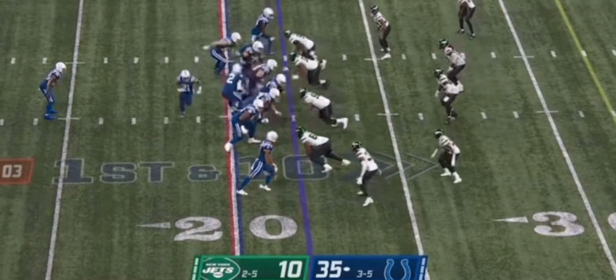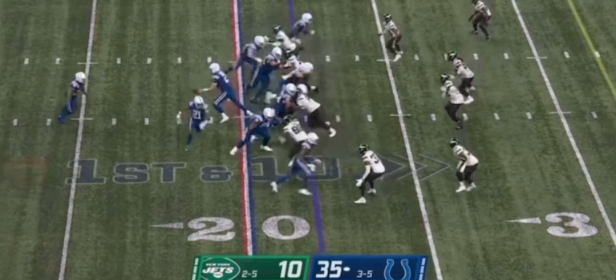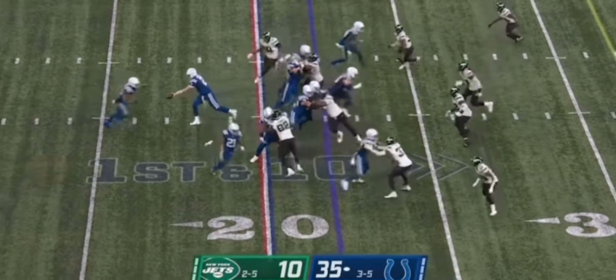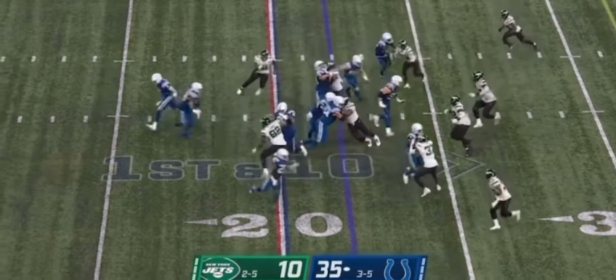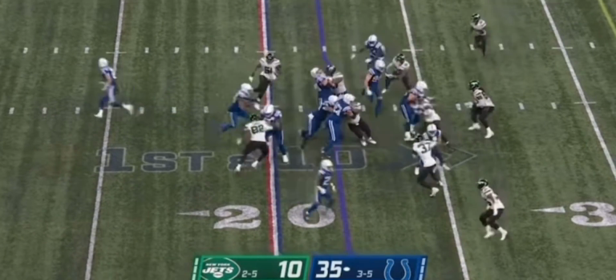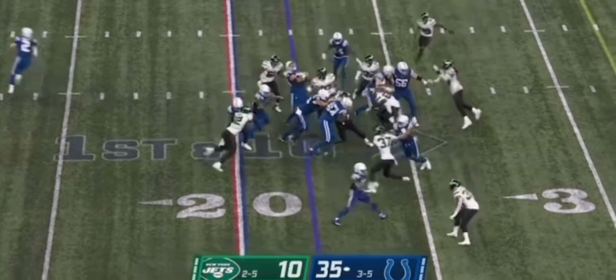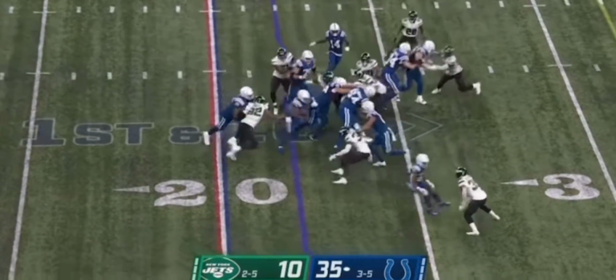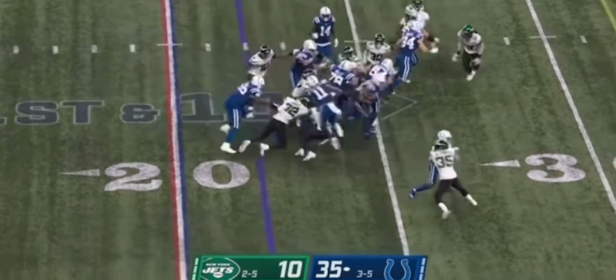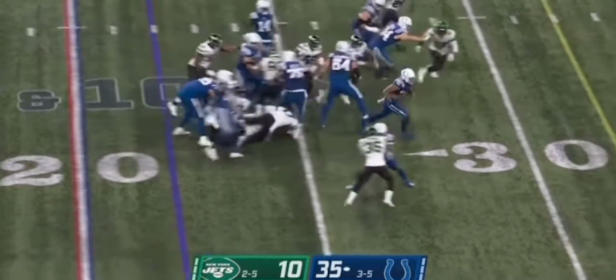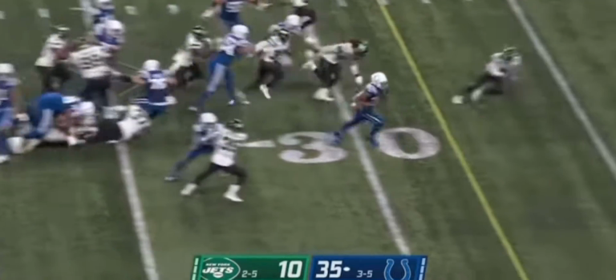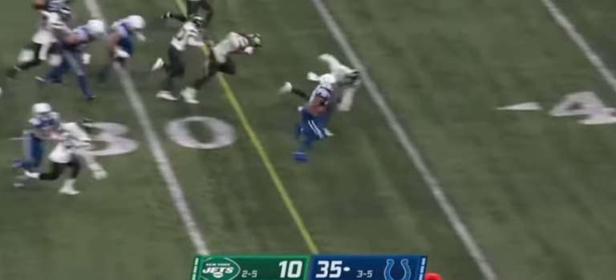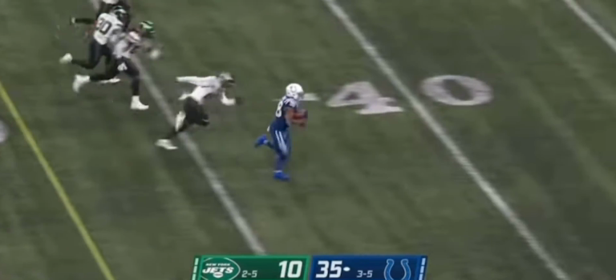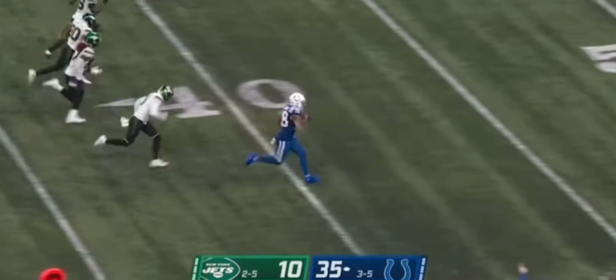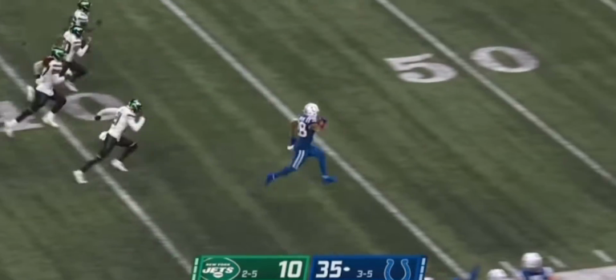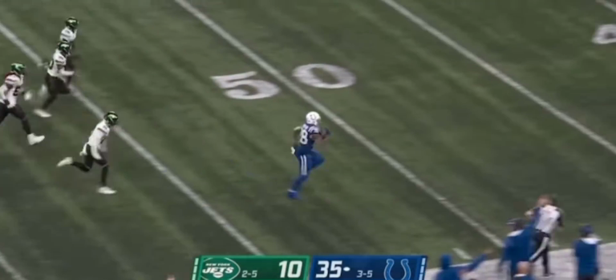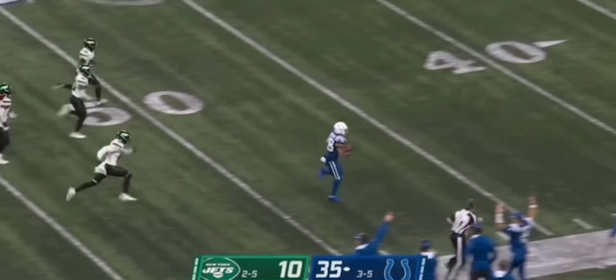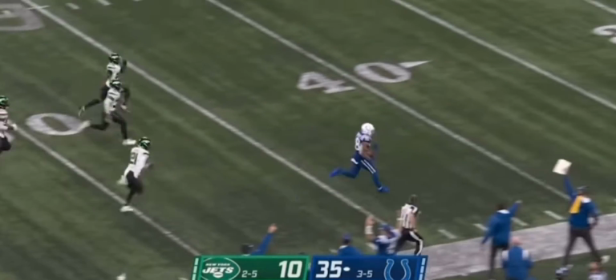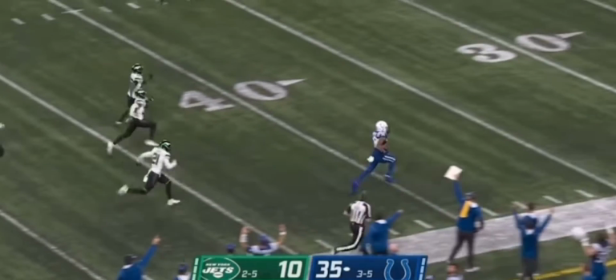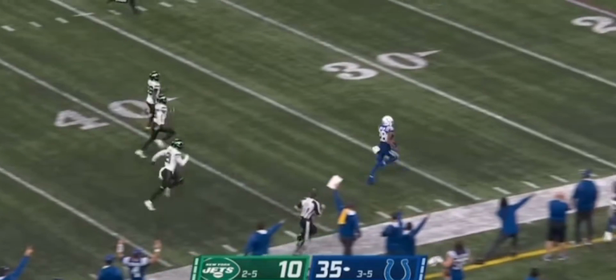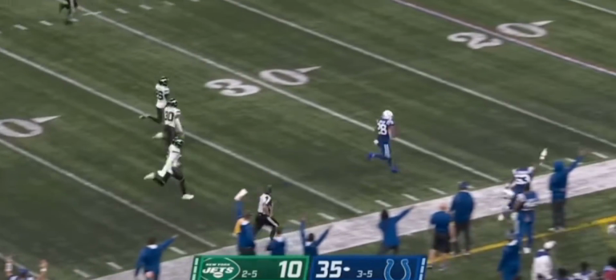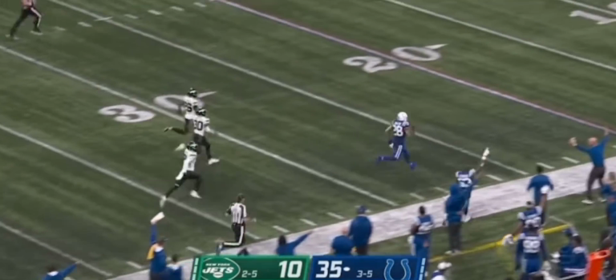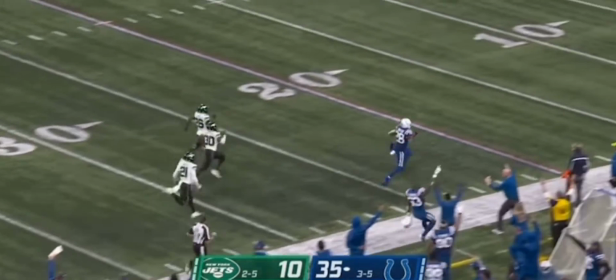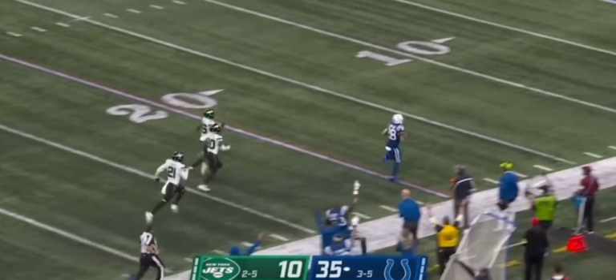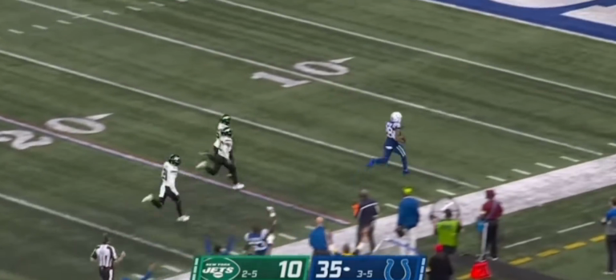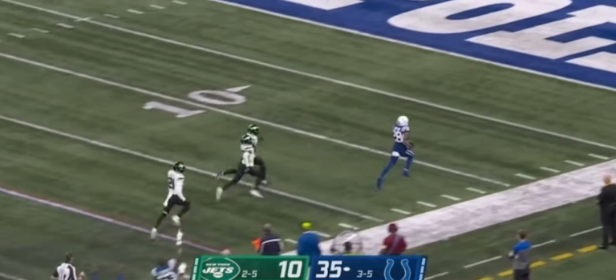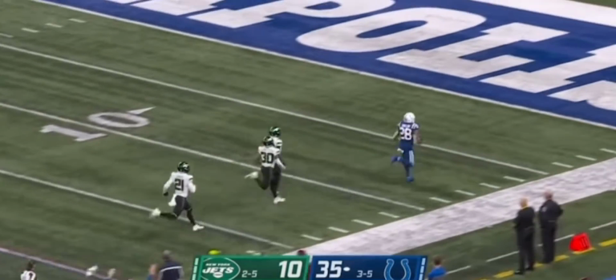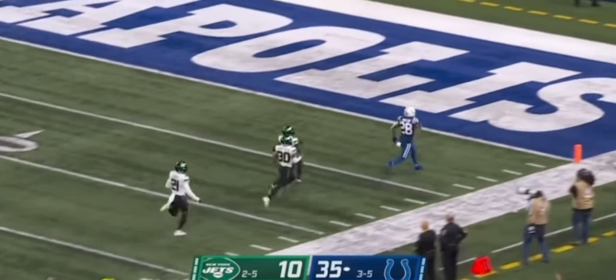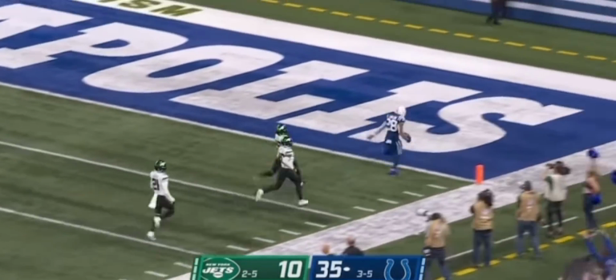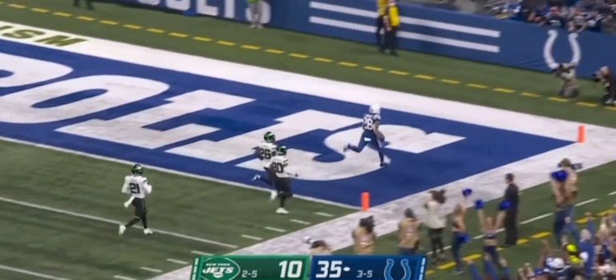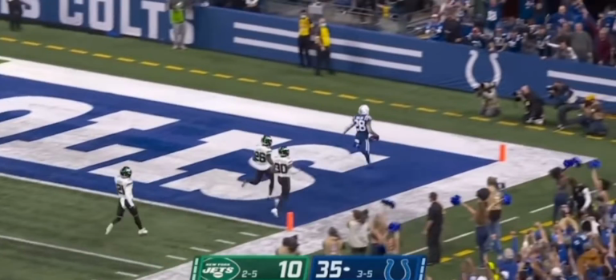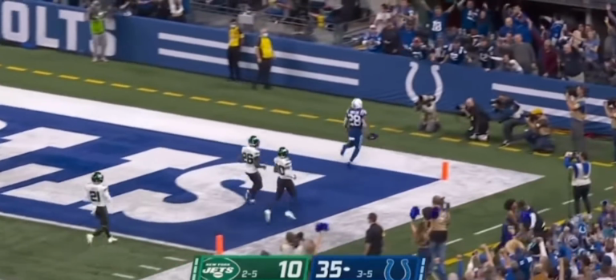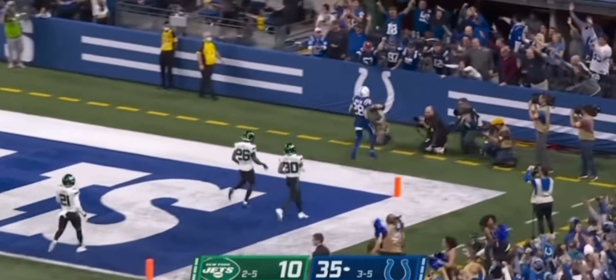Right back to offense — go the Colts! Wow! Taylor's gone! Jonathan Taylor! Goodbye! Touchdown, Indy!